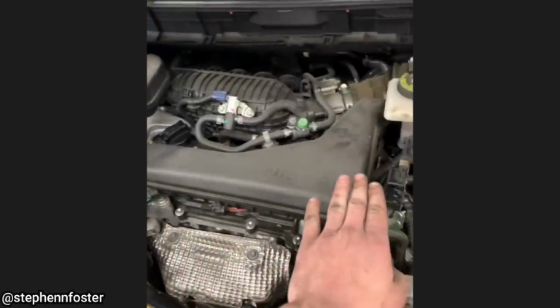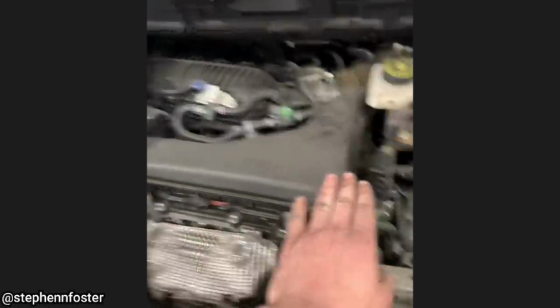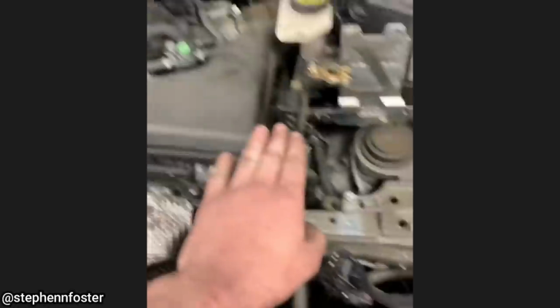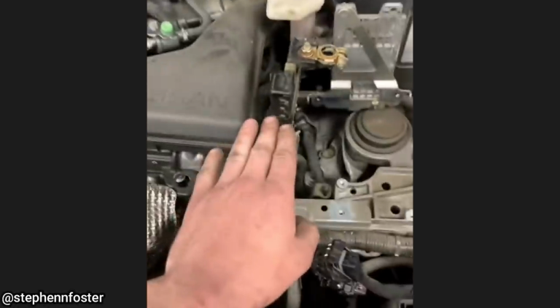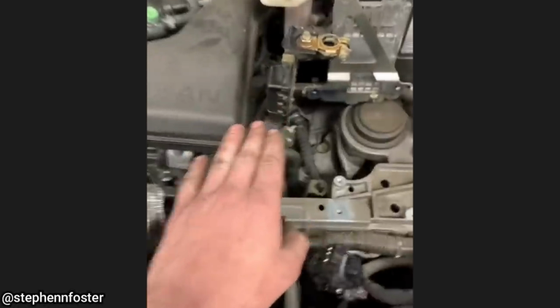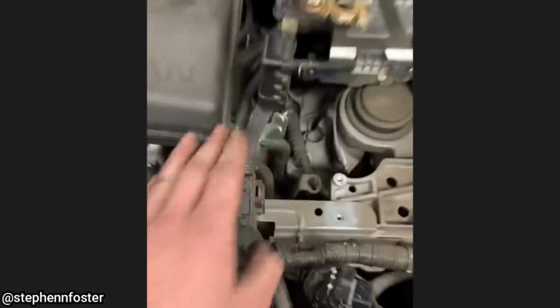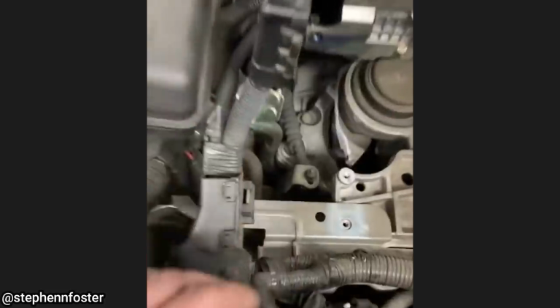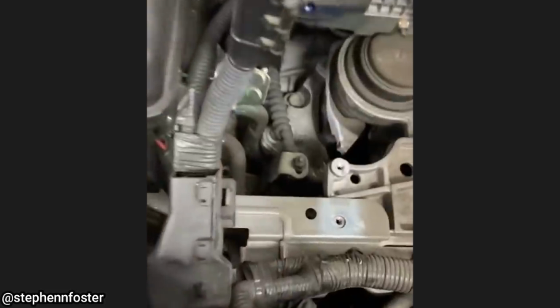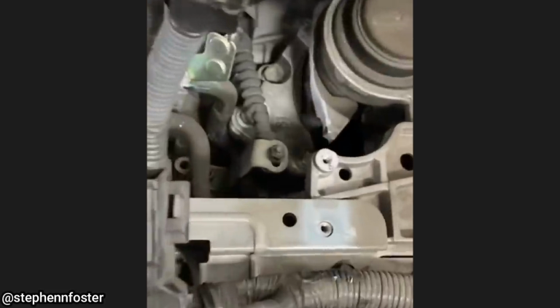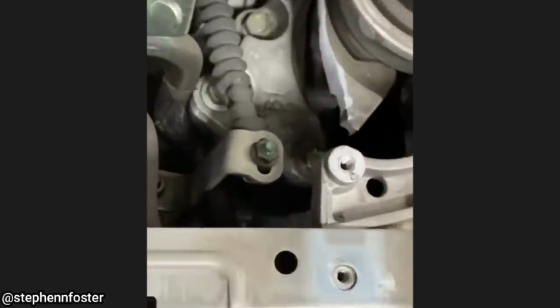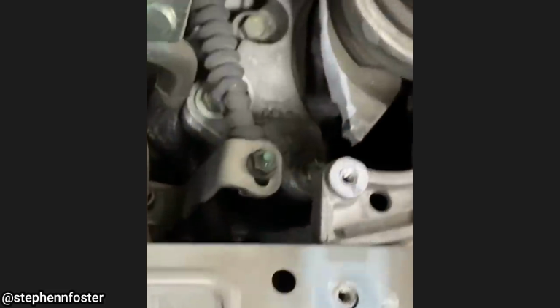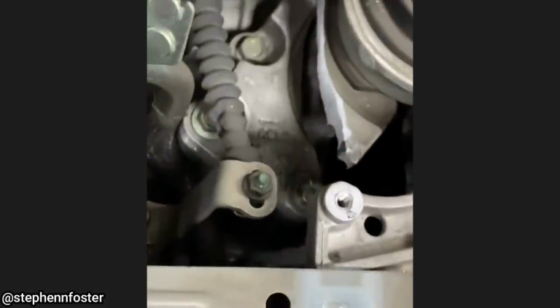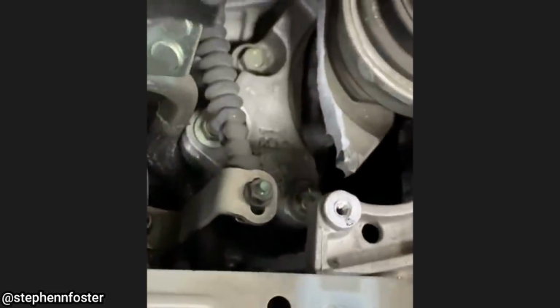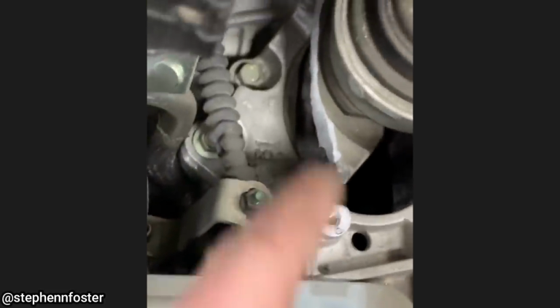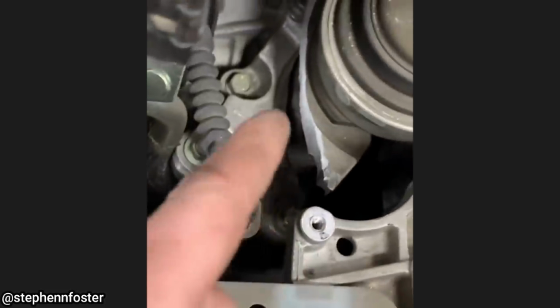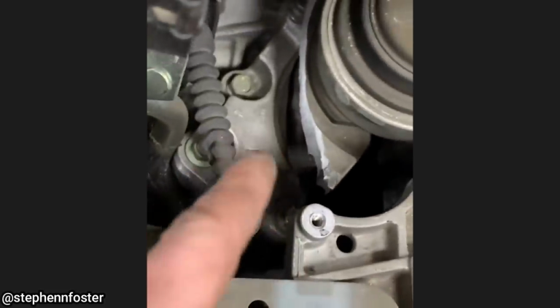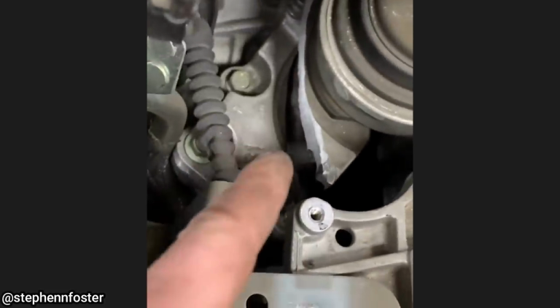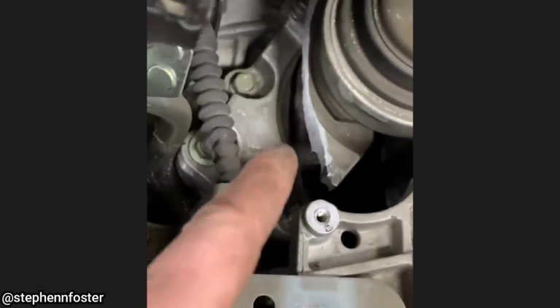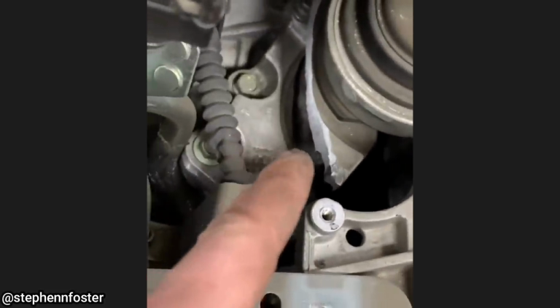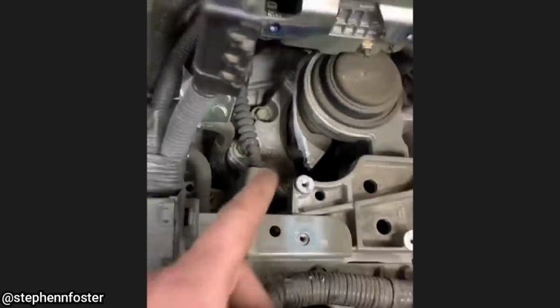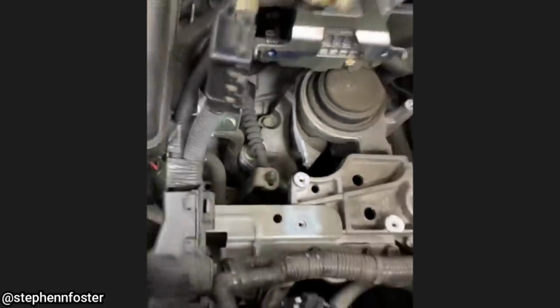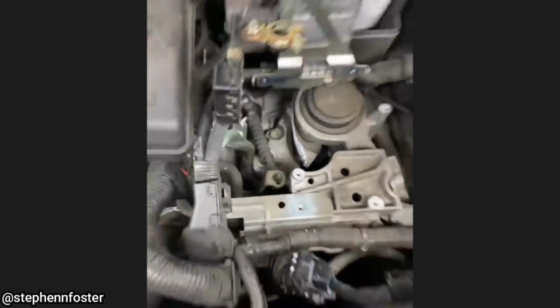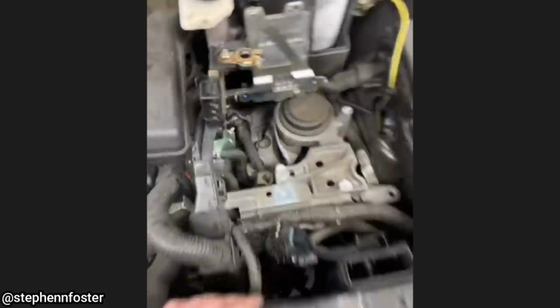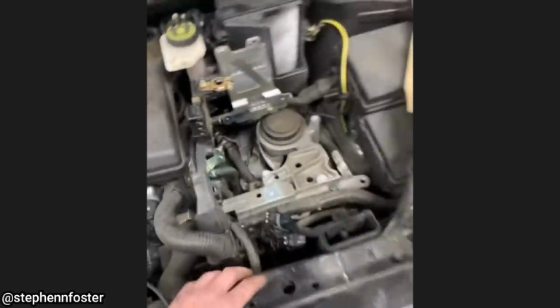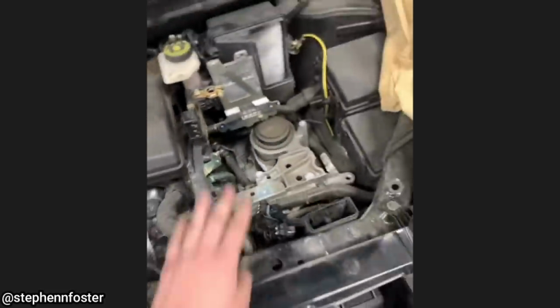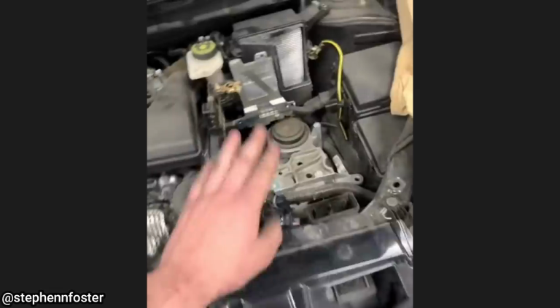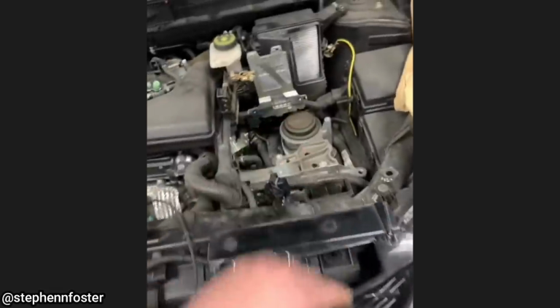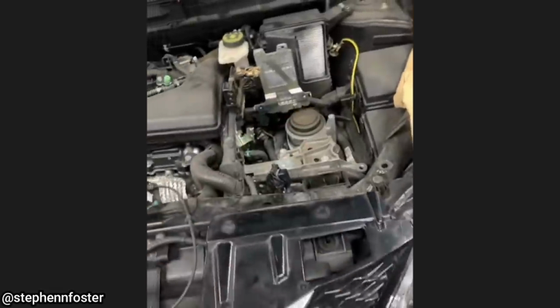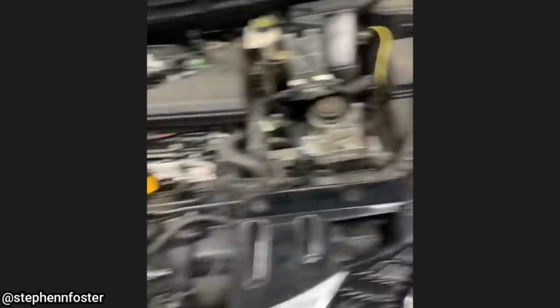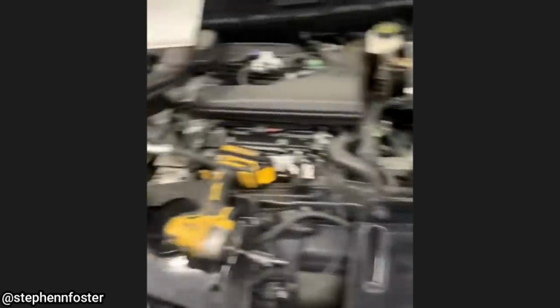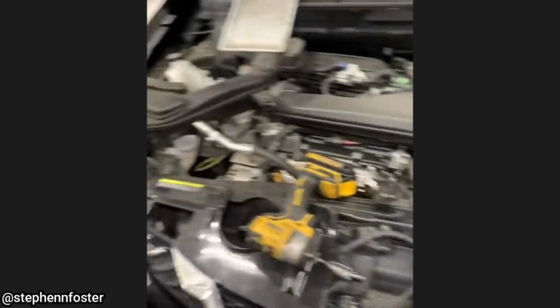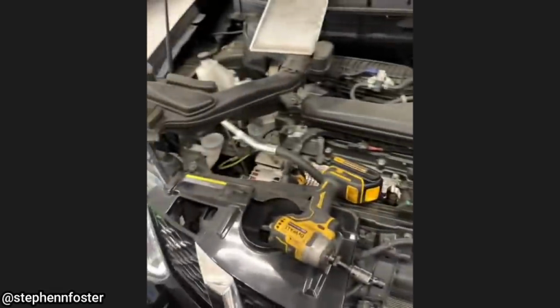This vehicle originally came in for an oil change and tire rotation, but the technician noticed that an engine mount was also broken. The customer's response: nah, we don't need to change it, just let it go.